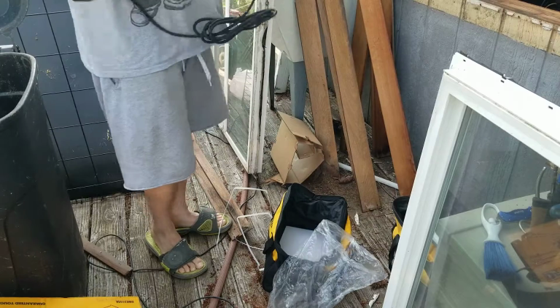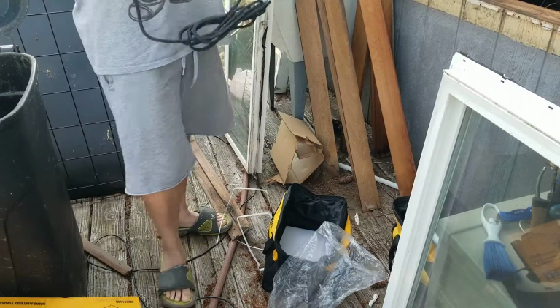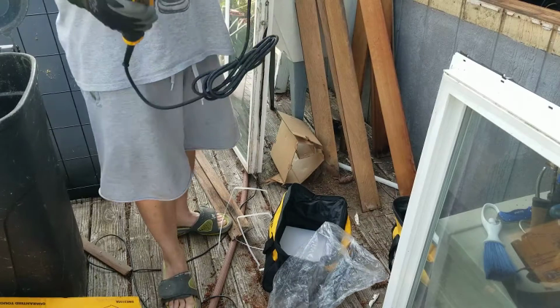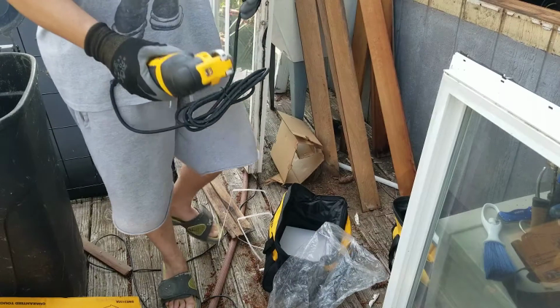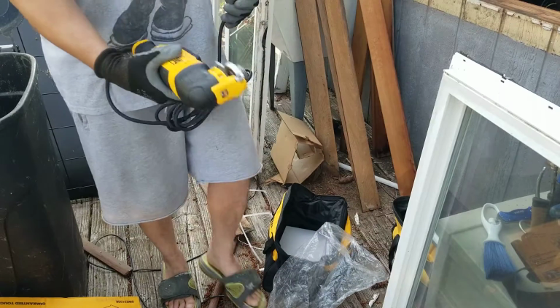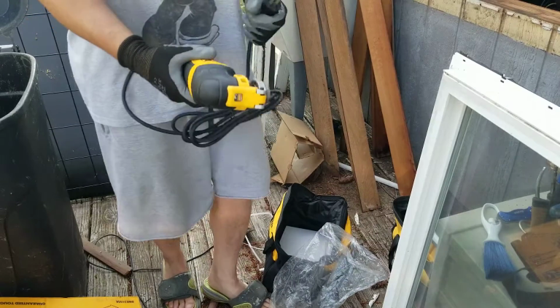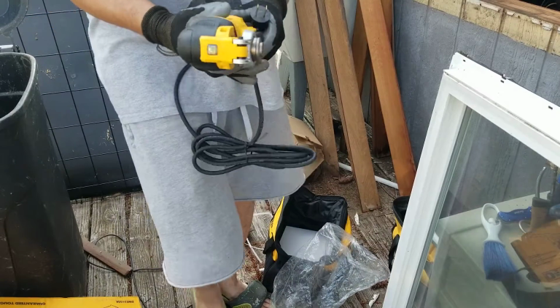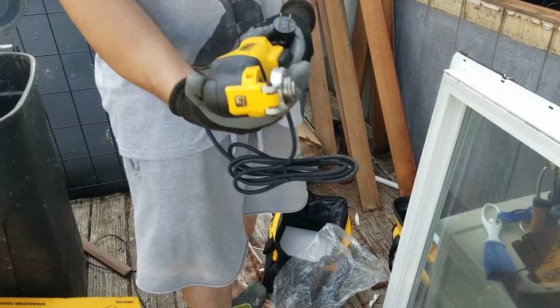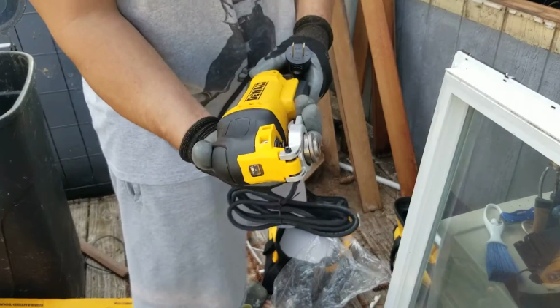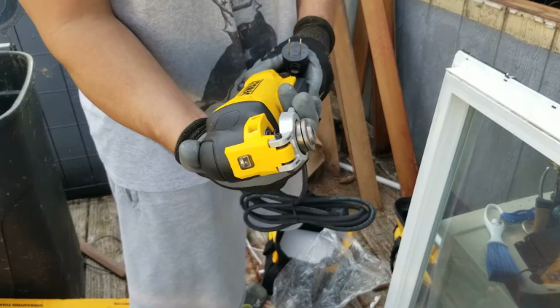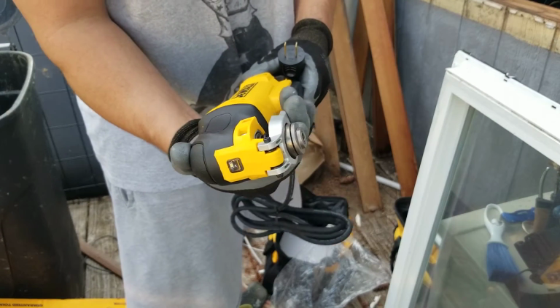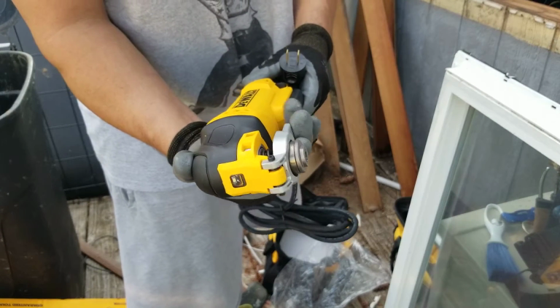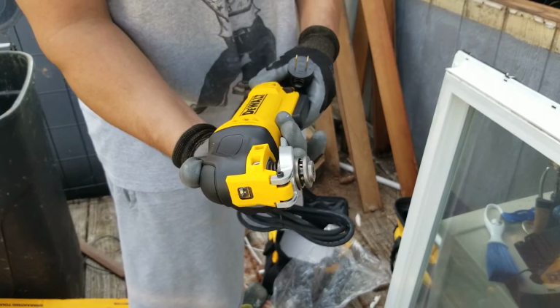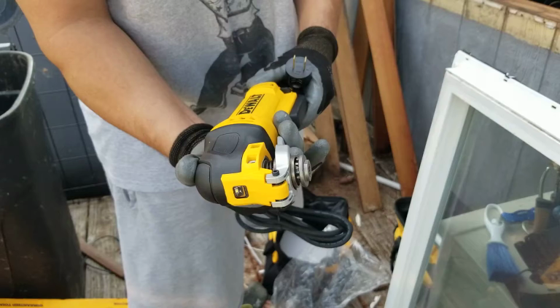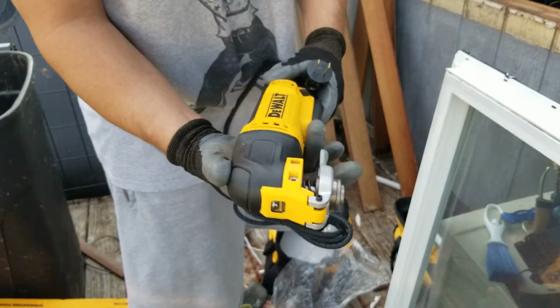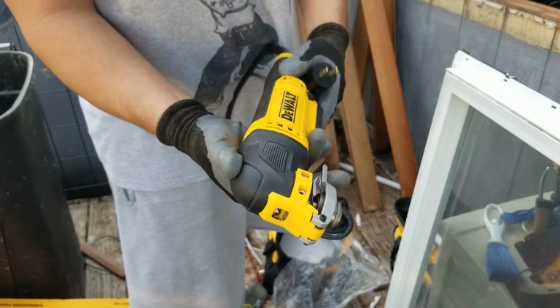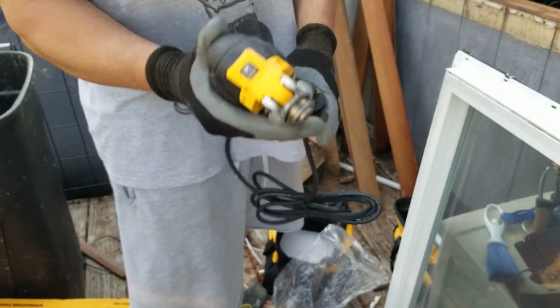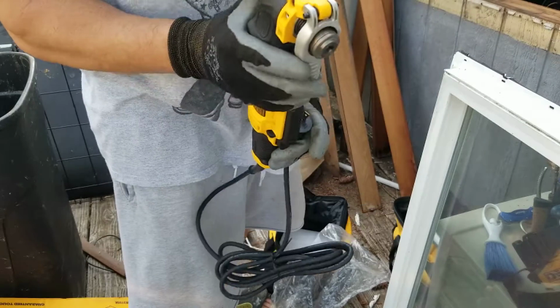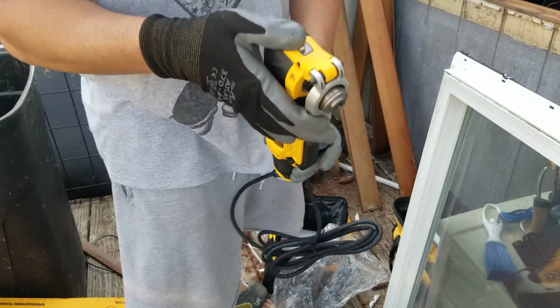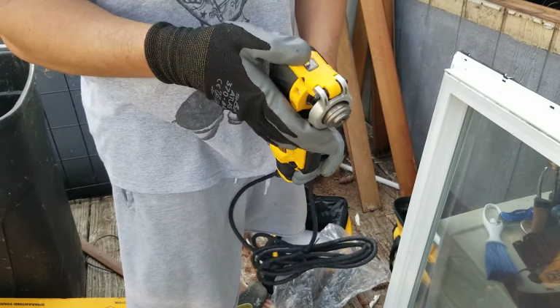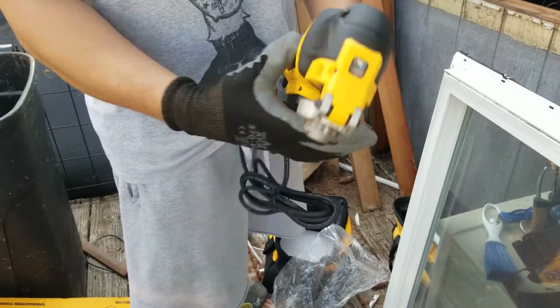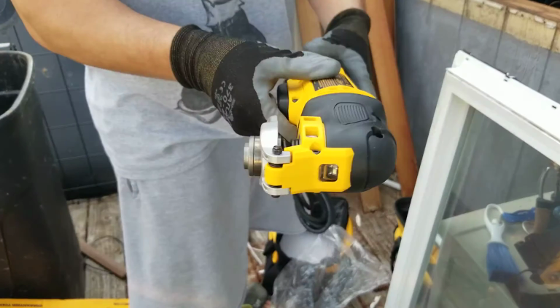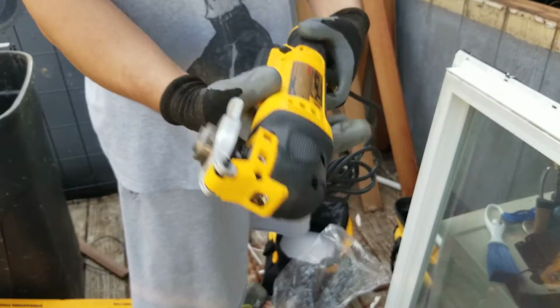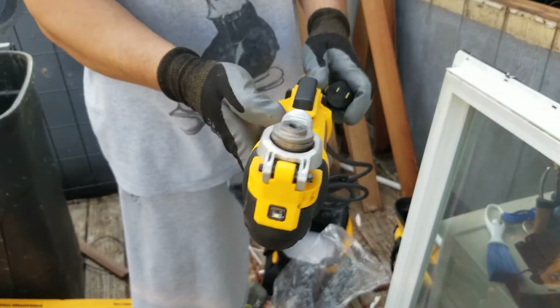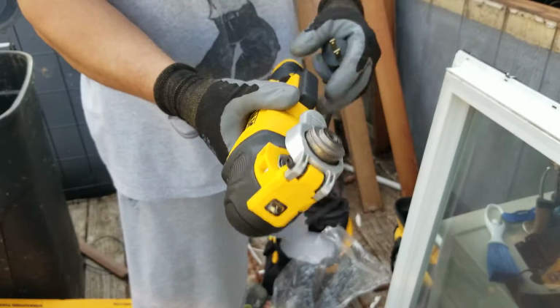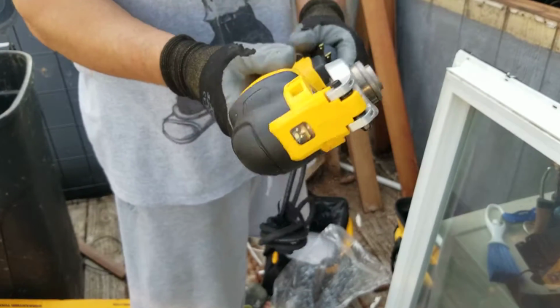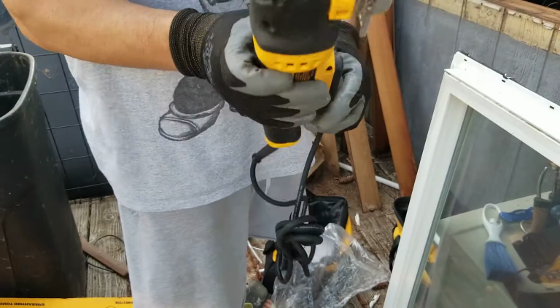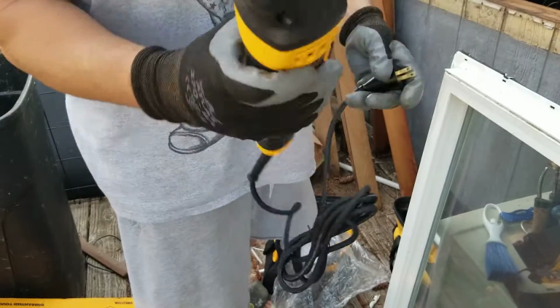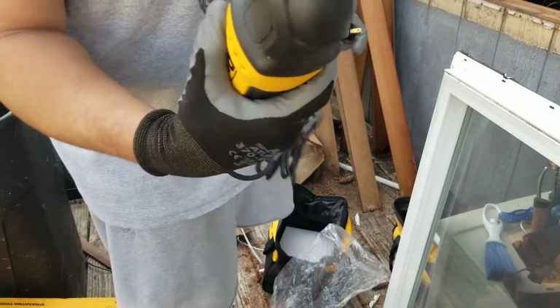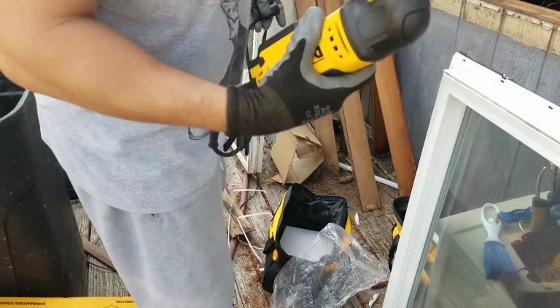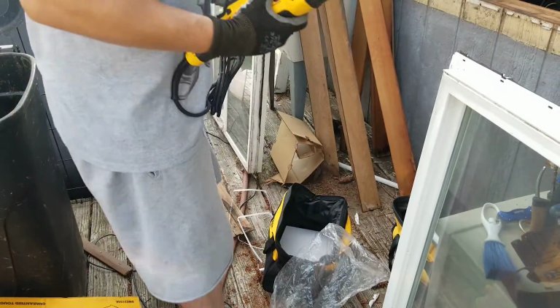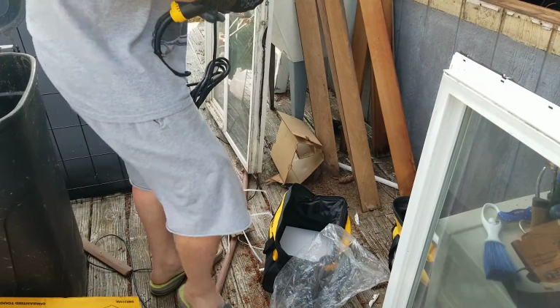Oh look at that bad boy! It's got a clamp so you just clamp it on — that's good. It's got a light too. You'll see this thing in action here in just a minute.